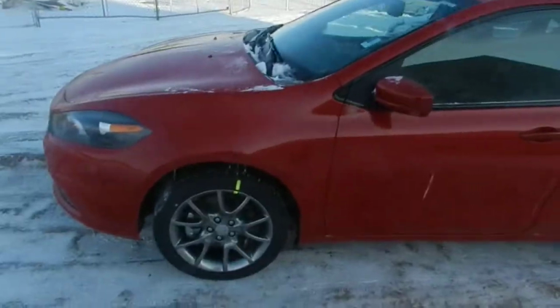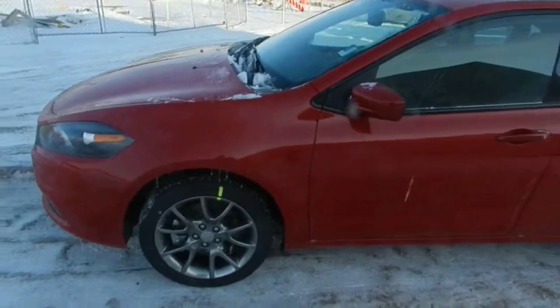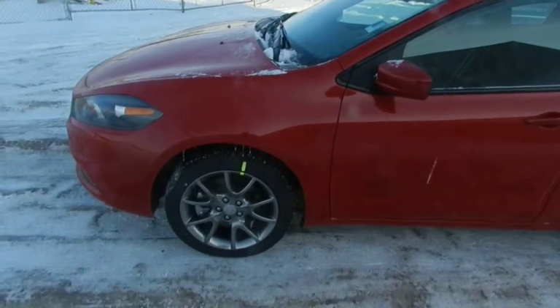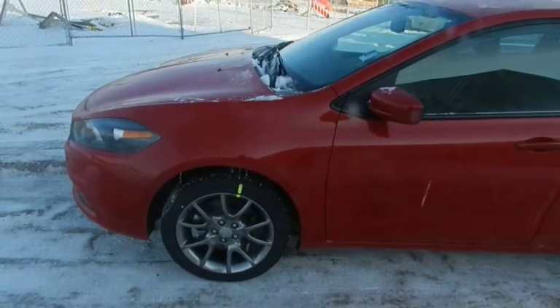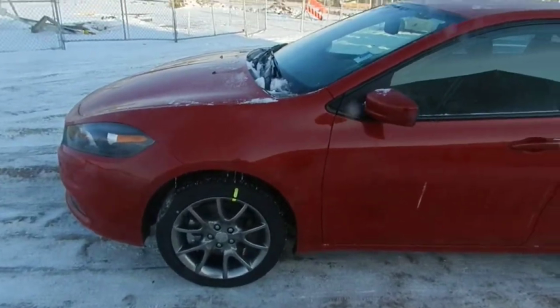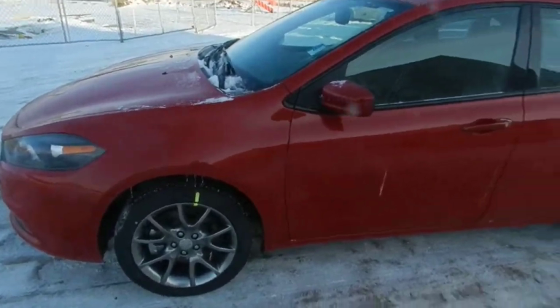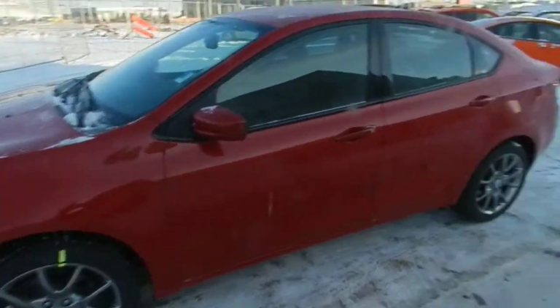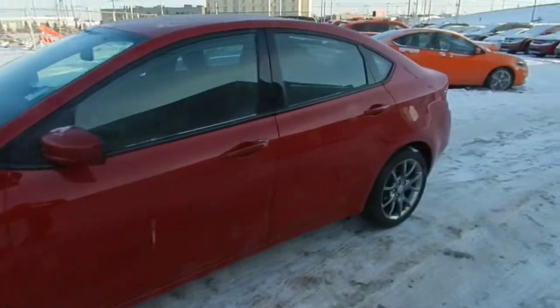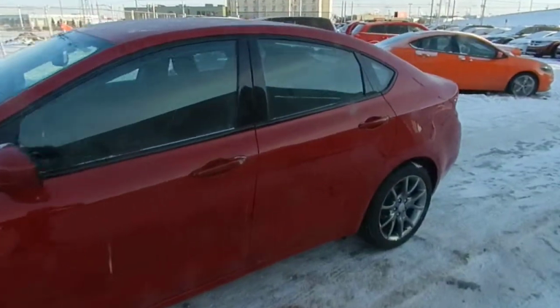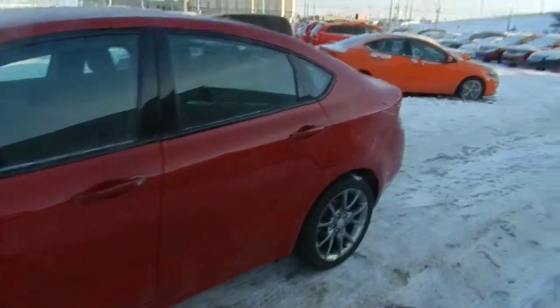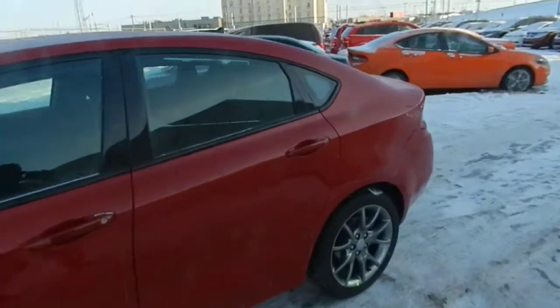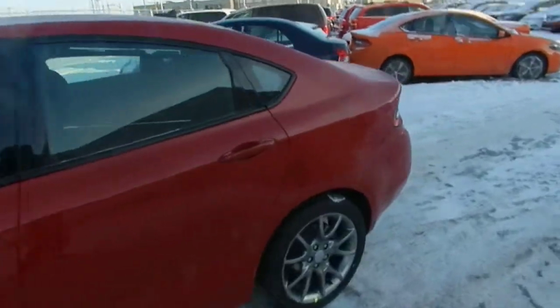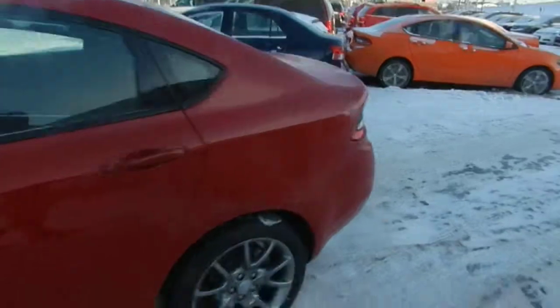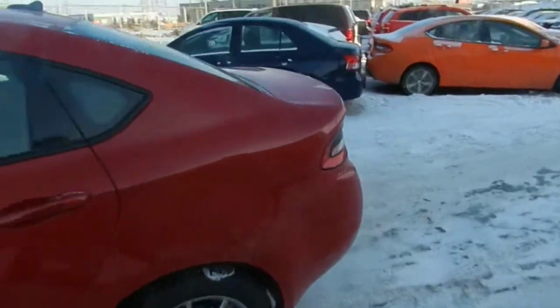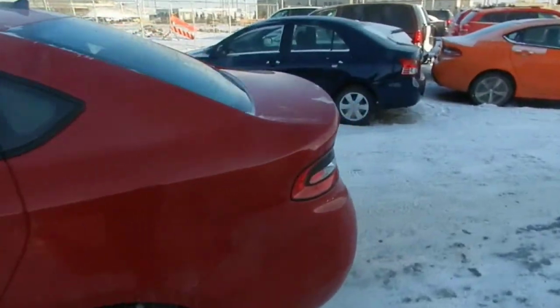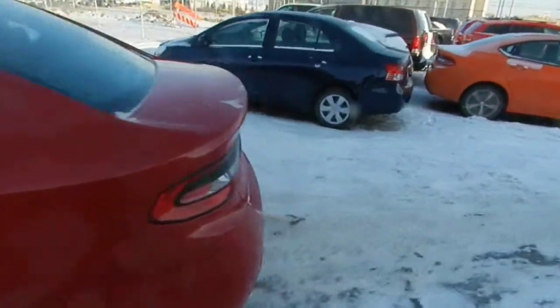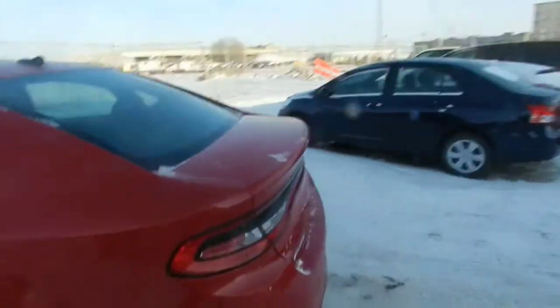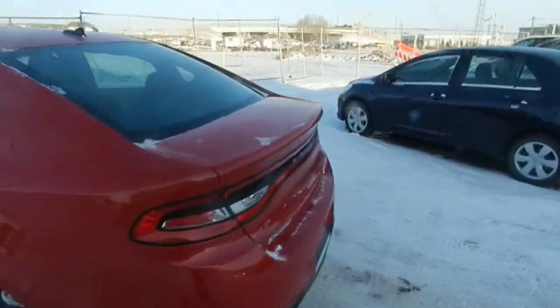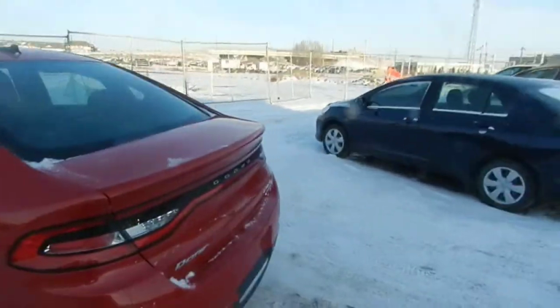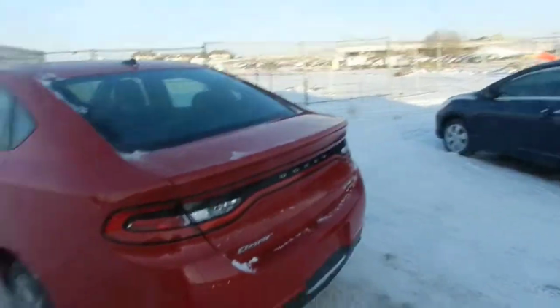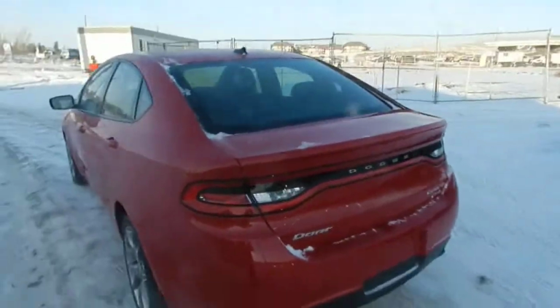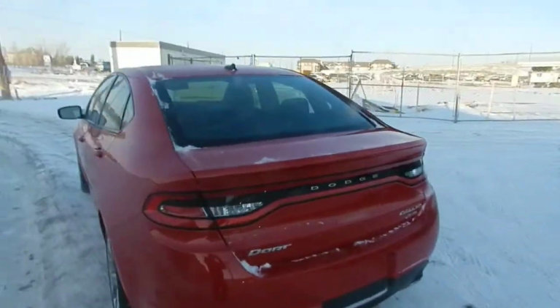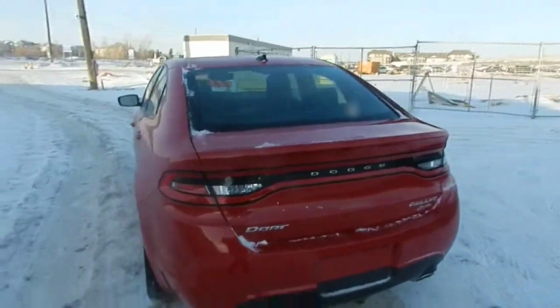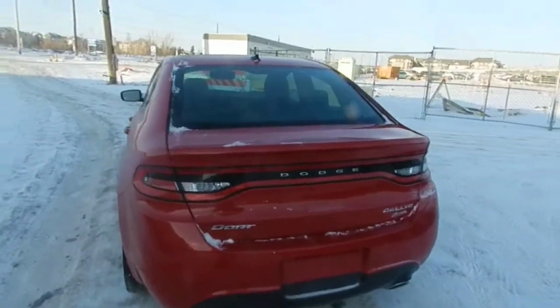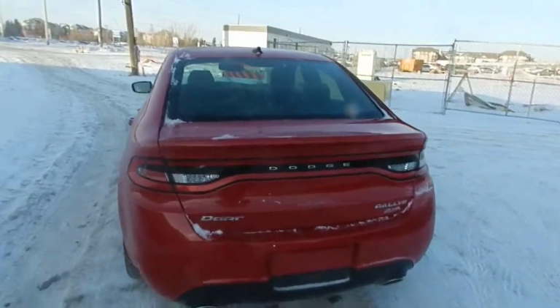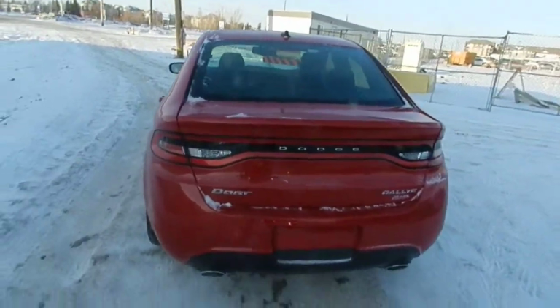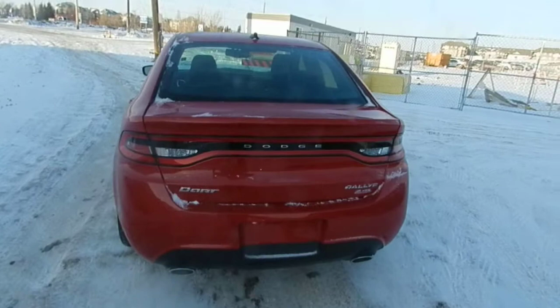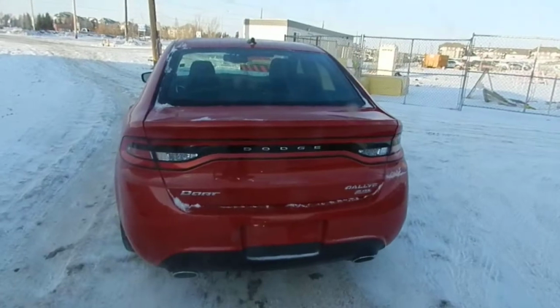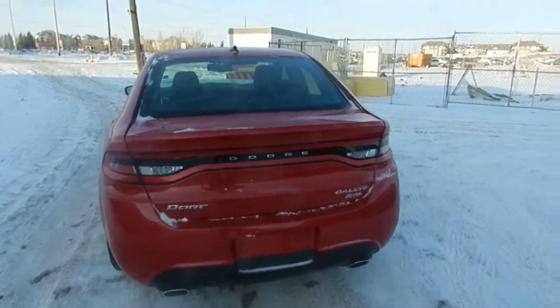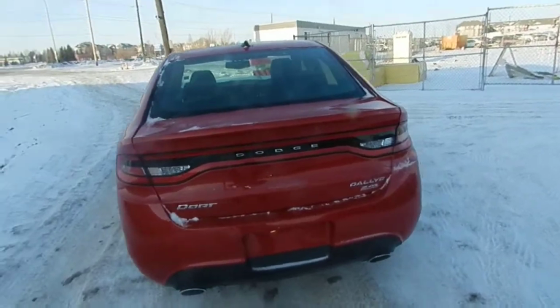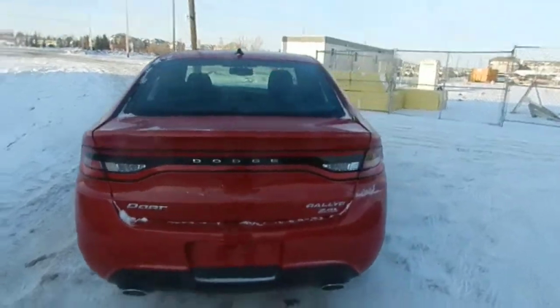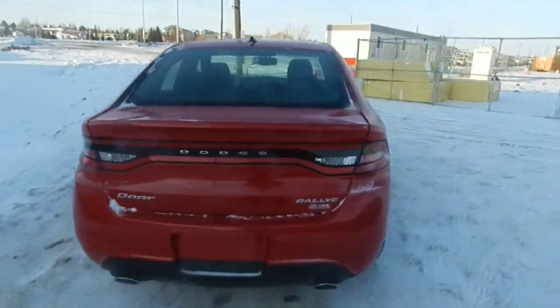With this one you get the polished aluminum wheels, which is a nice added option. And then again you get the same trunk space as you had in the last one. Luckily this time we're in the shade so you actually get to see the vehicle.